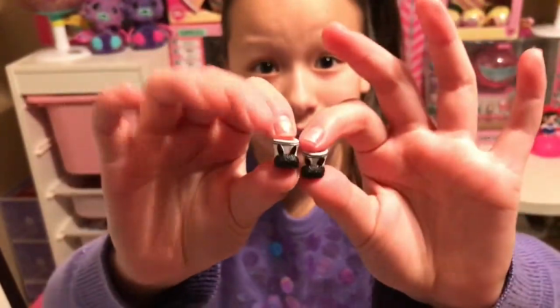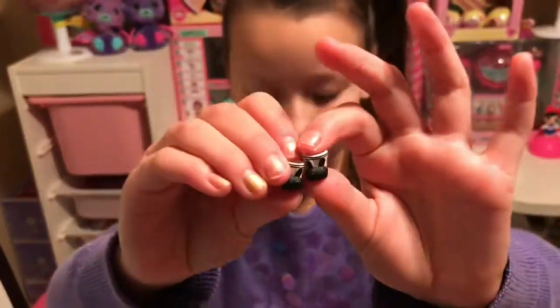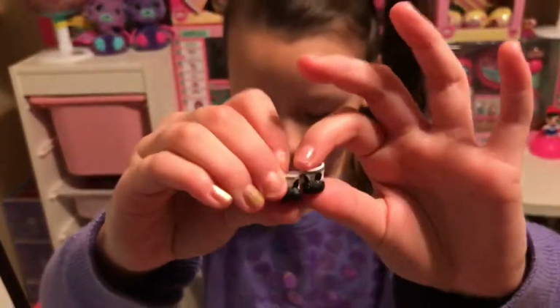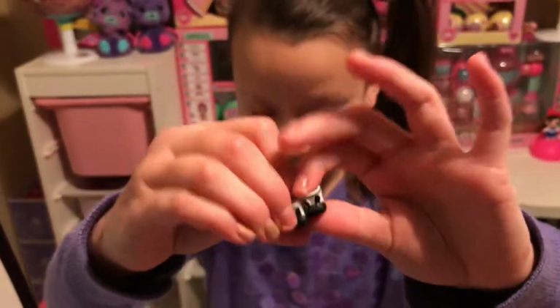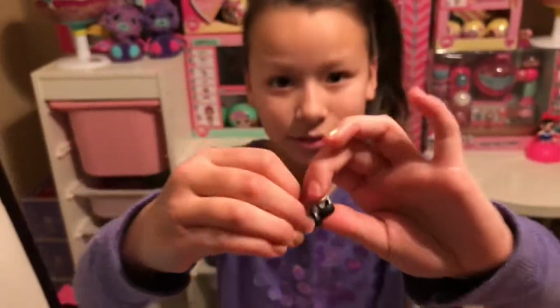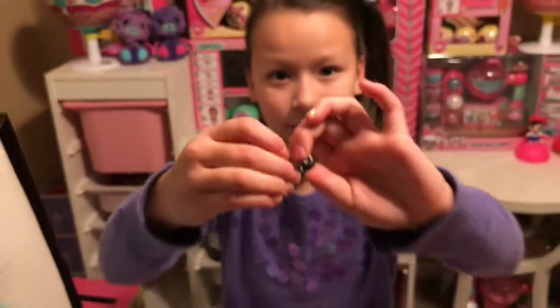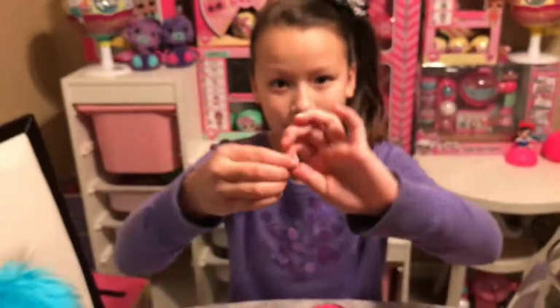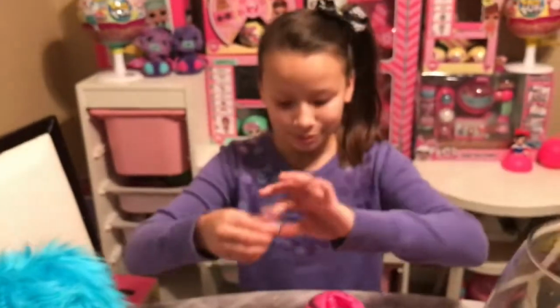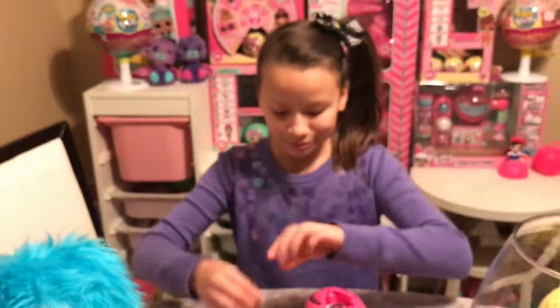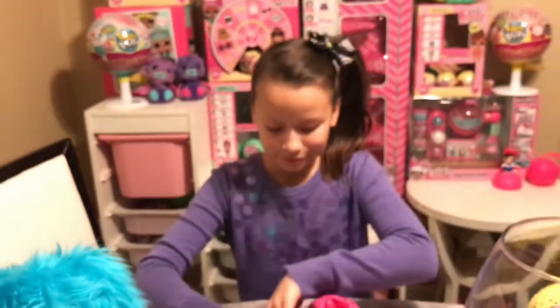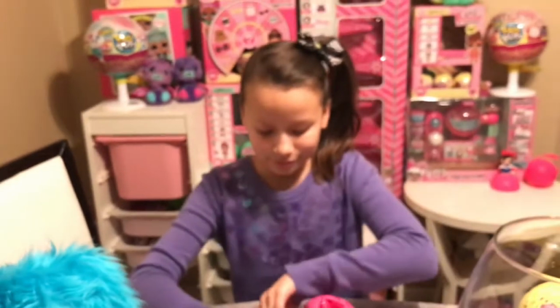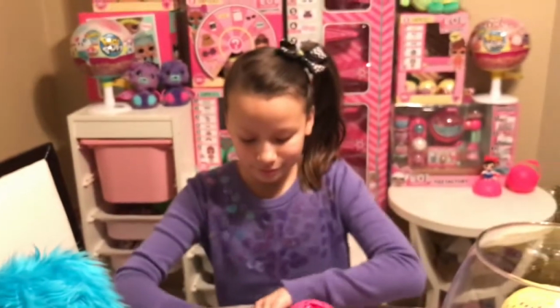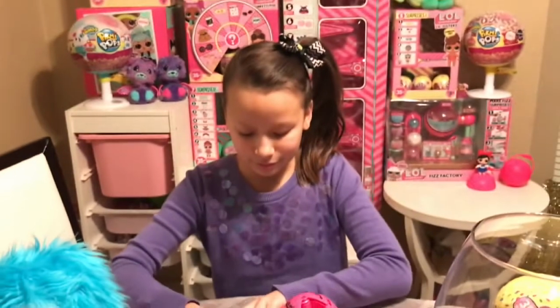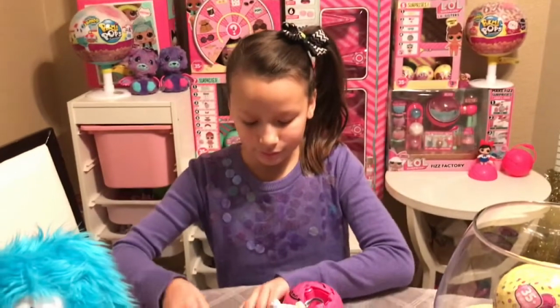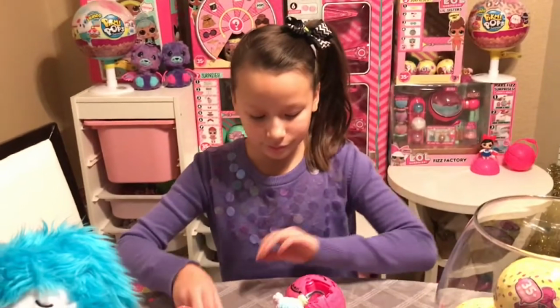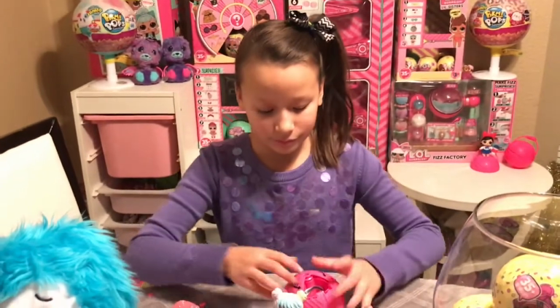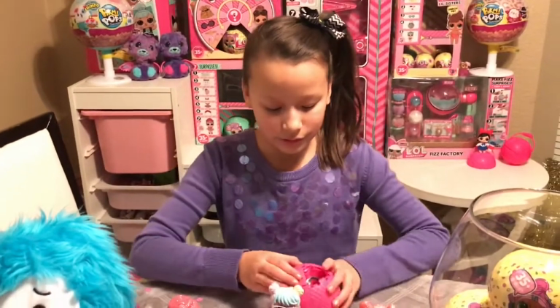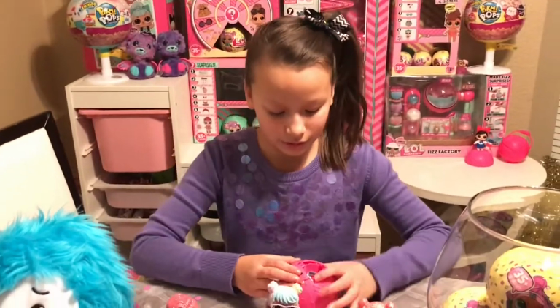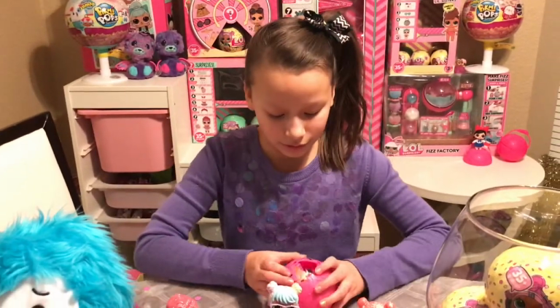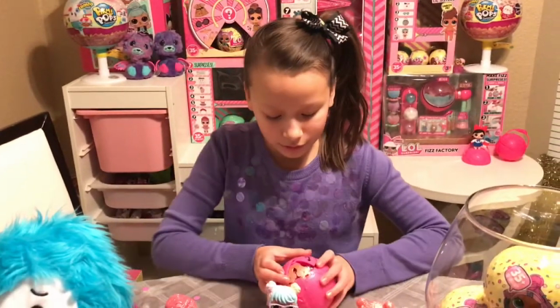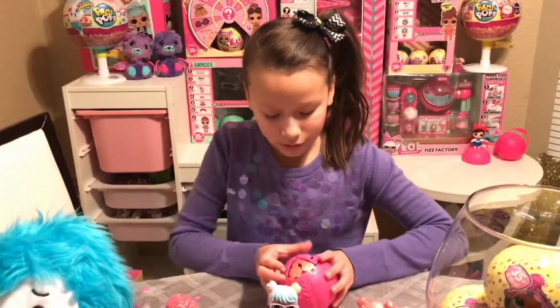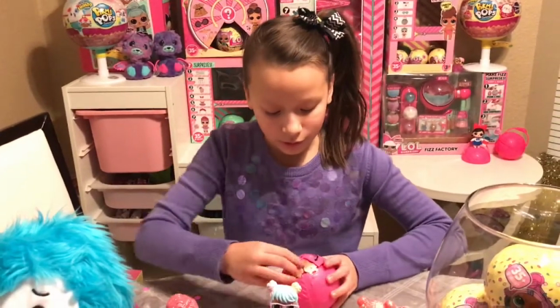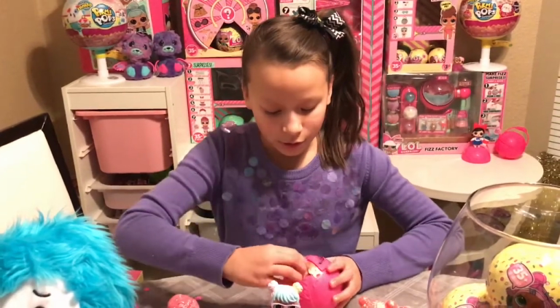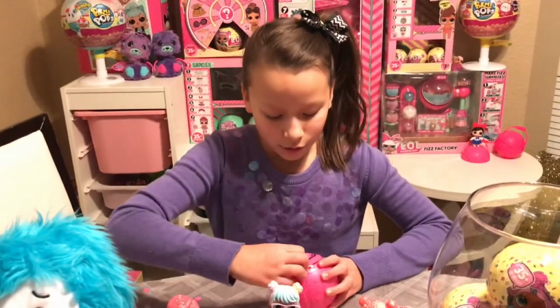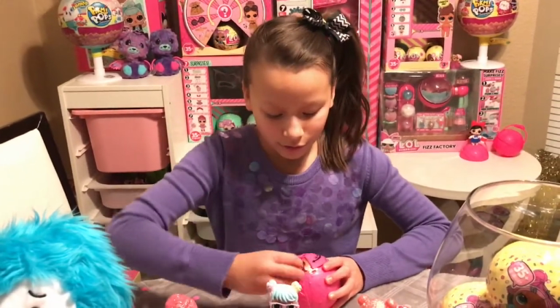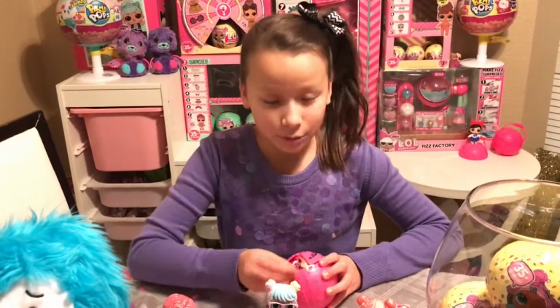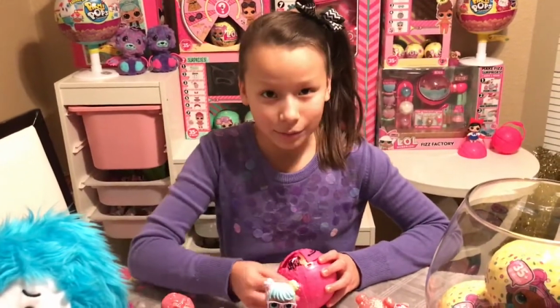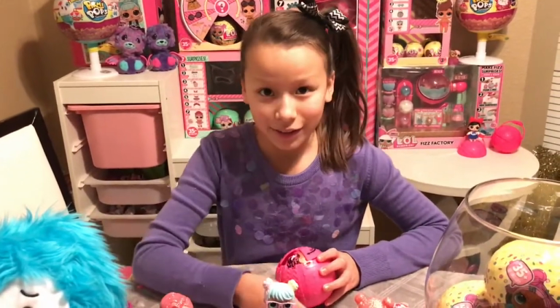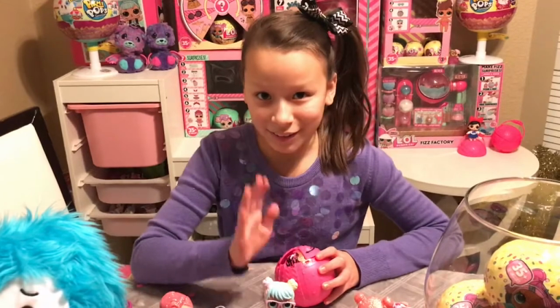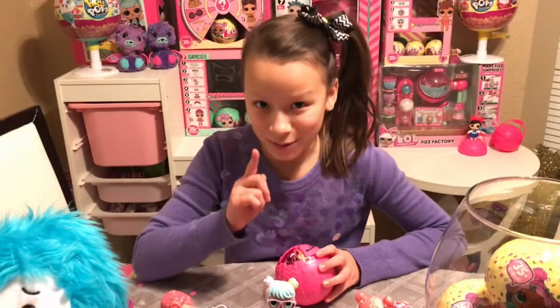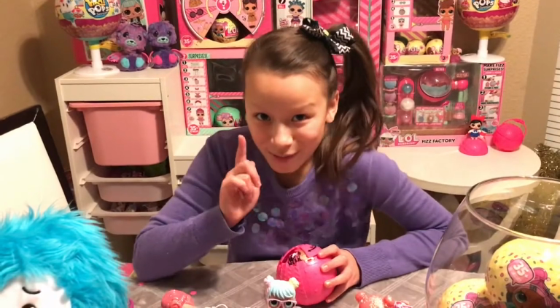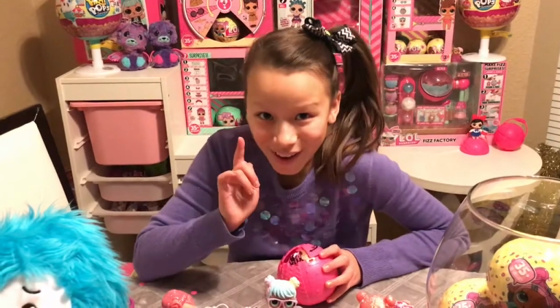We got these little slippers — they look like bunnies with socks, super cute and they match our ensemble. Okay, final blind bag and then we pop!